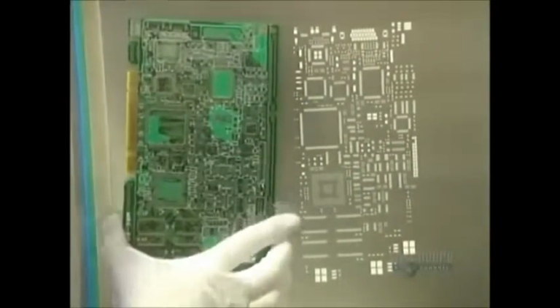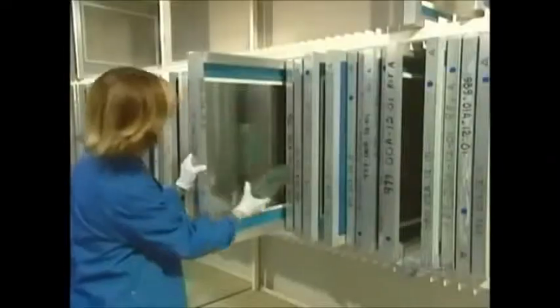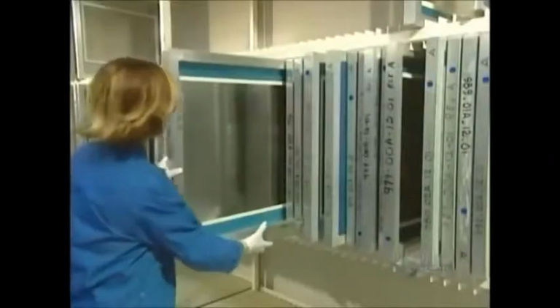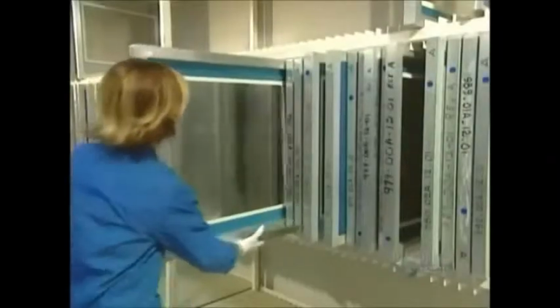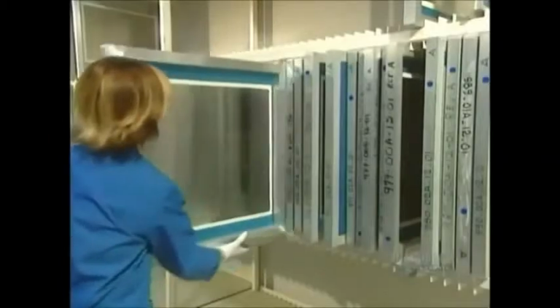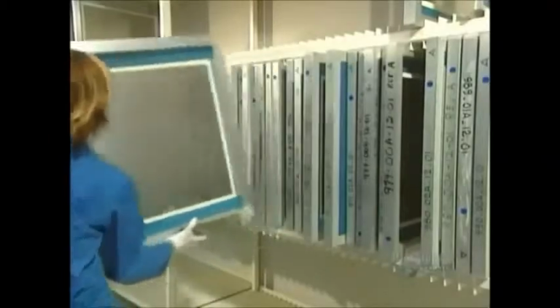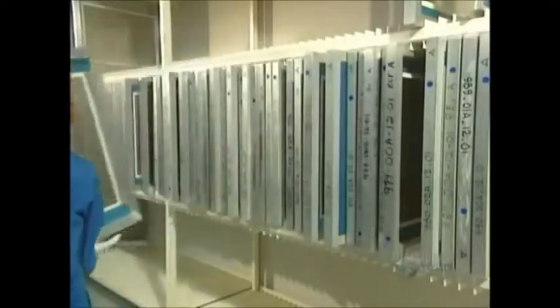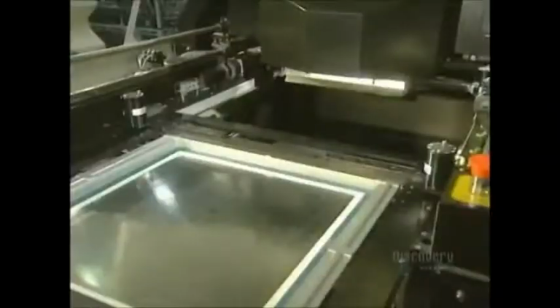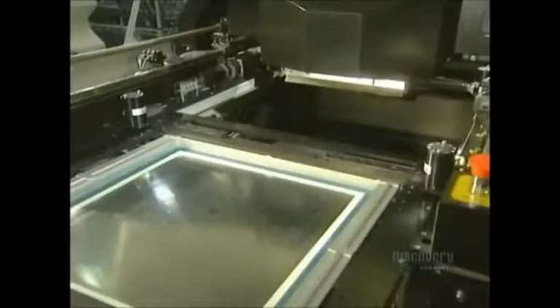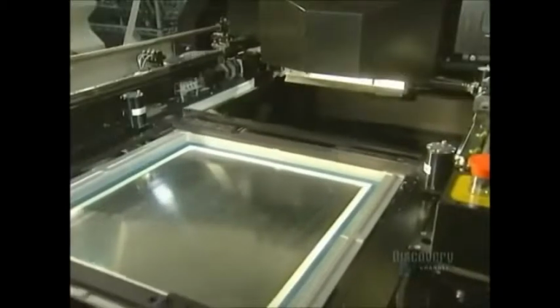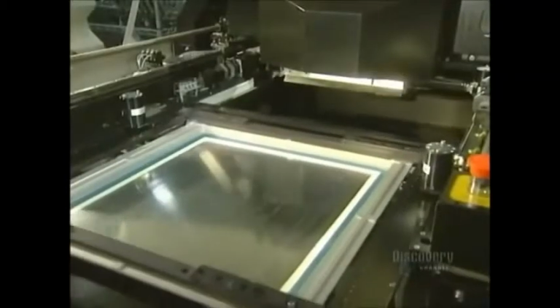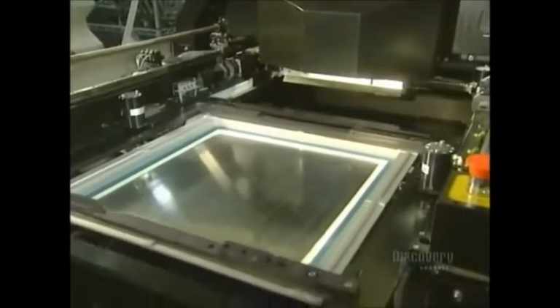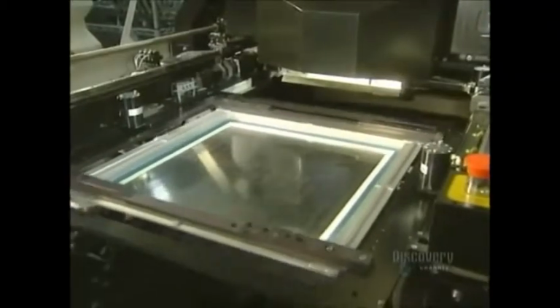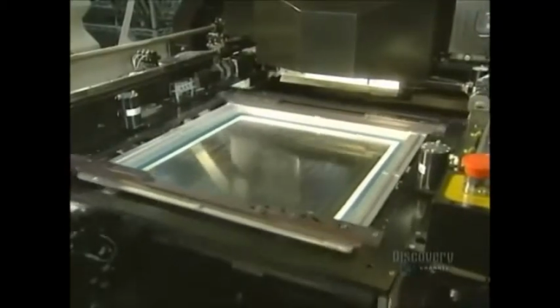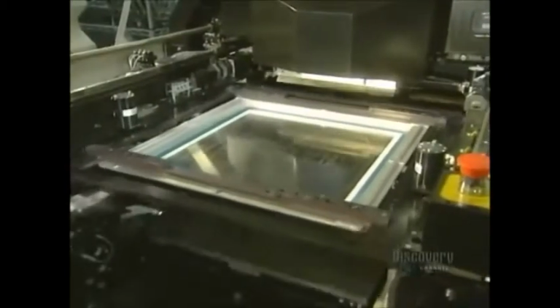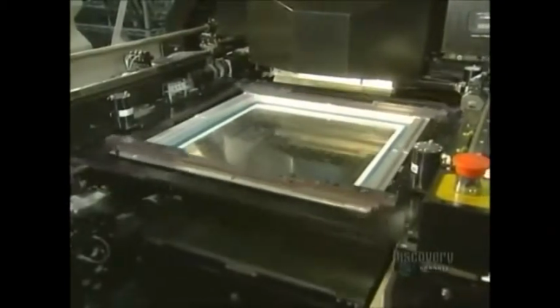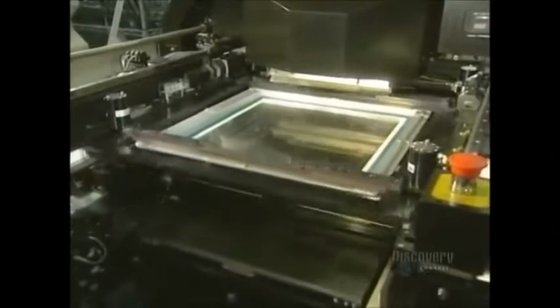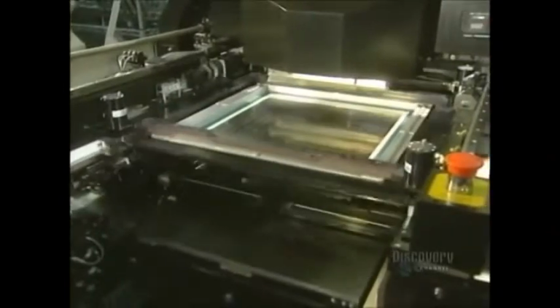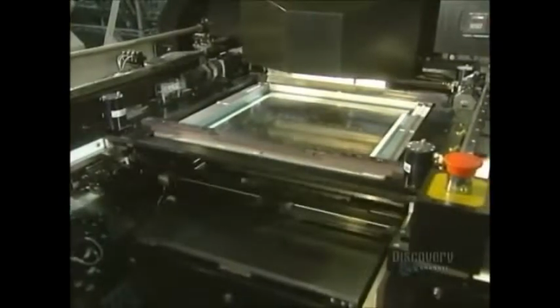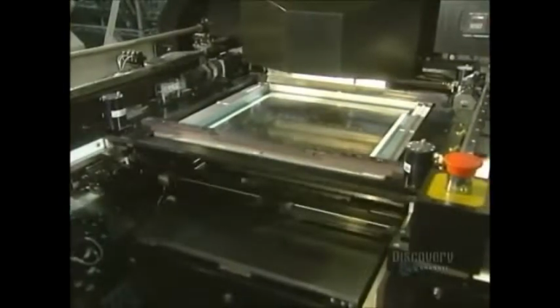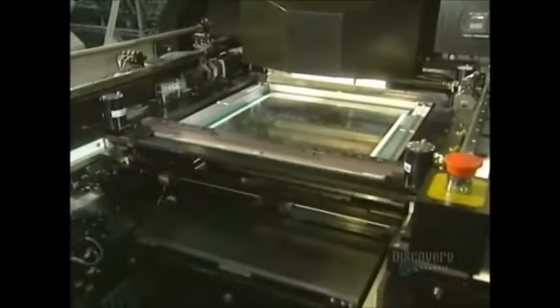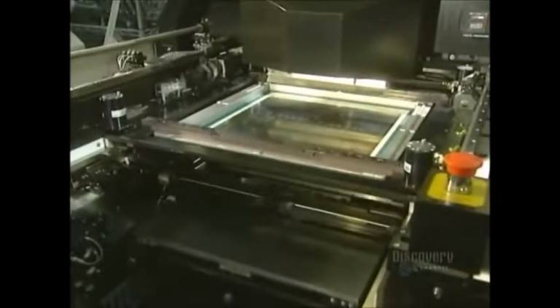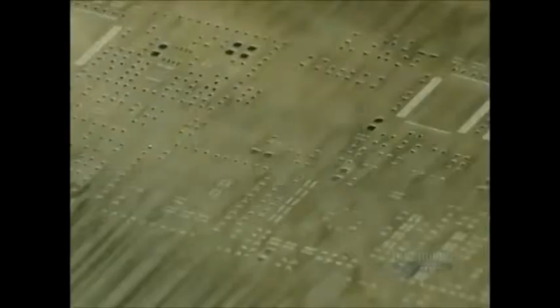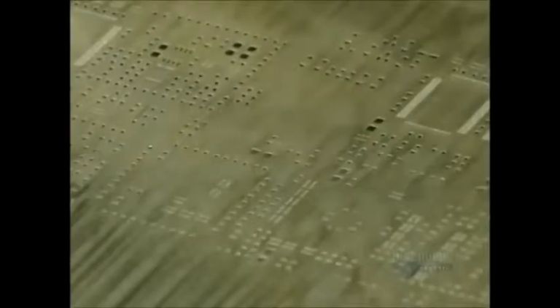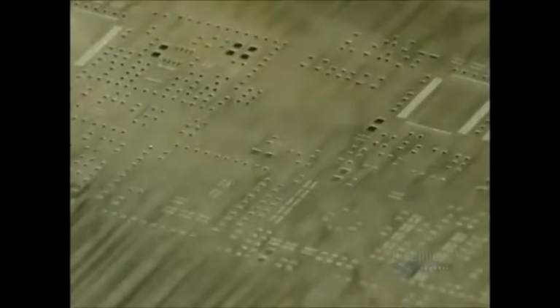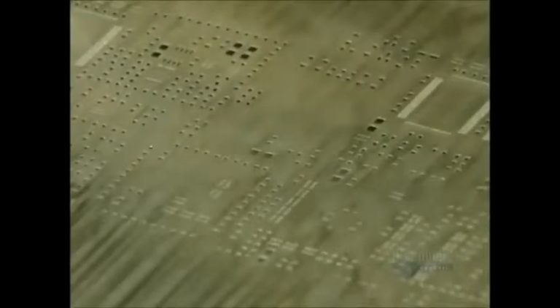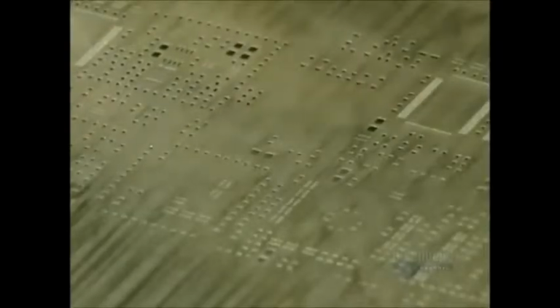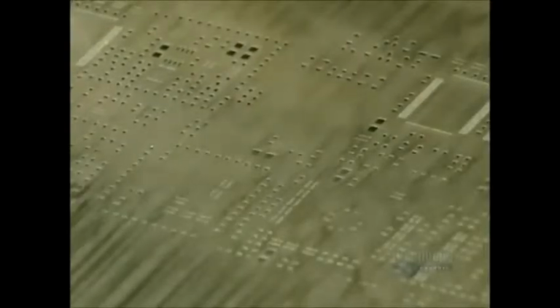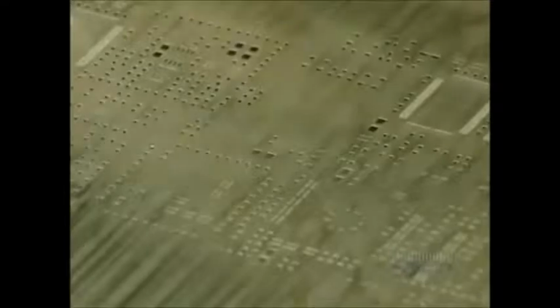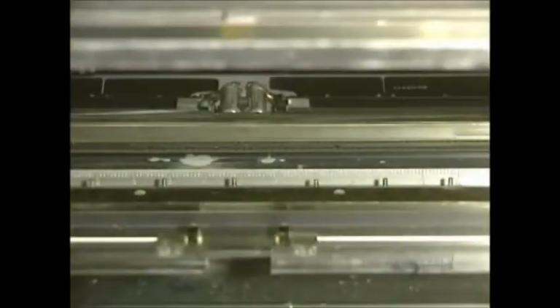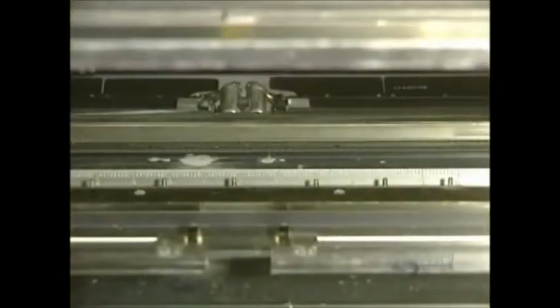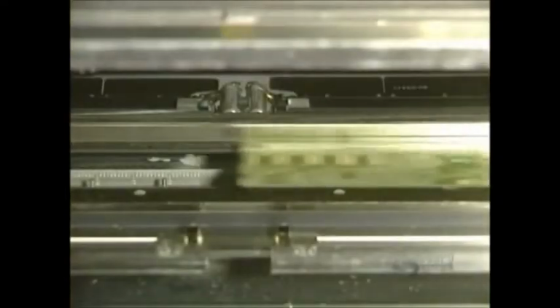A stencil is used to apply soldering paste onto the card. This paste will solder the surface components. Here they place the stencil into the printing unit — it is through these holes that the soldering paste will run.